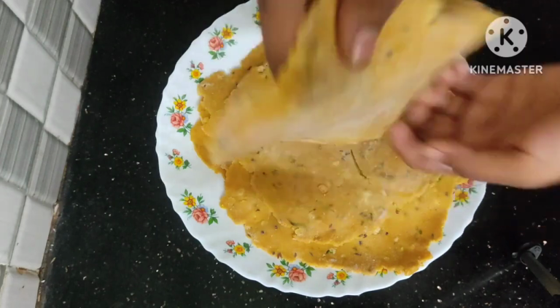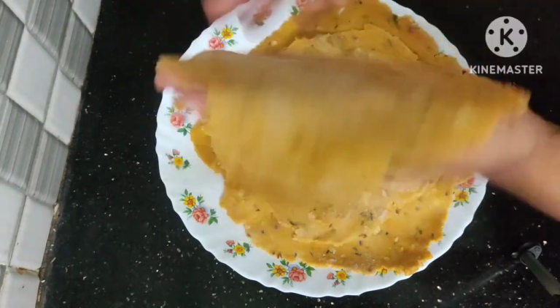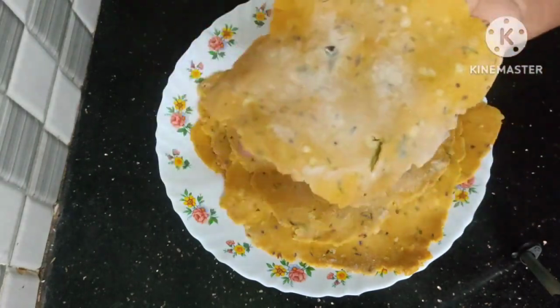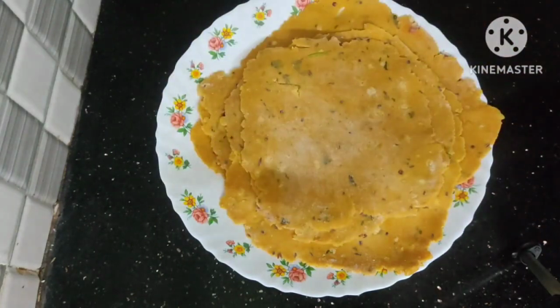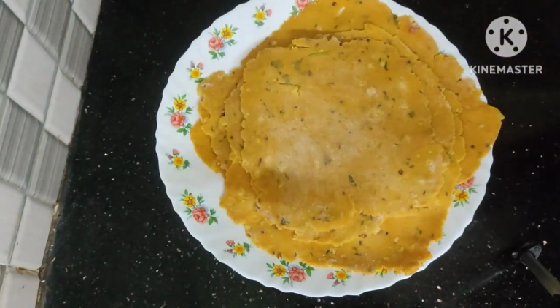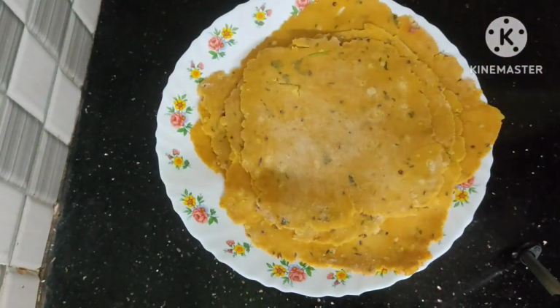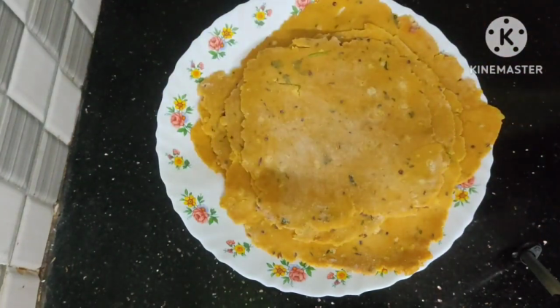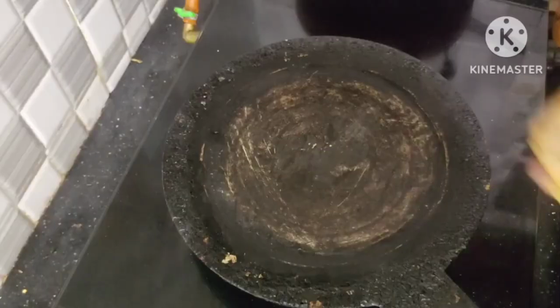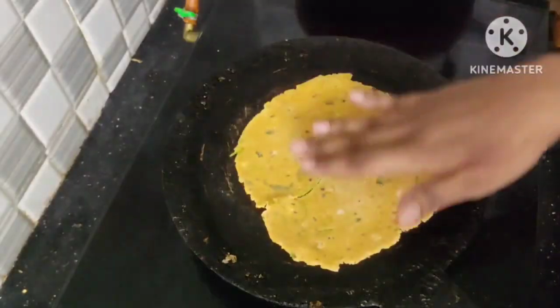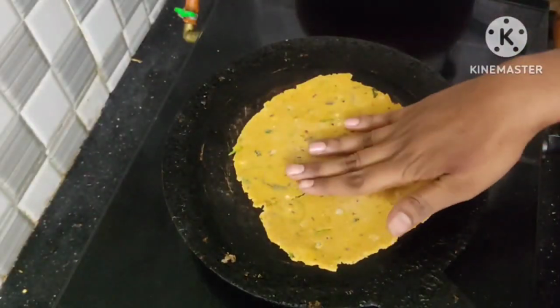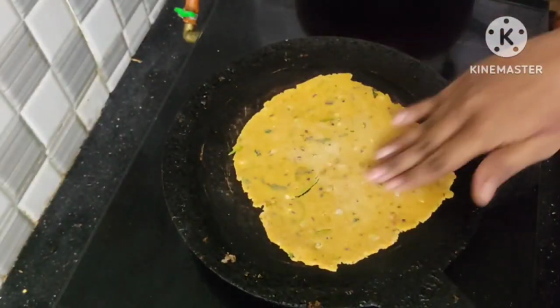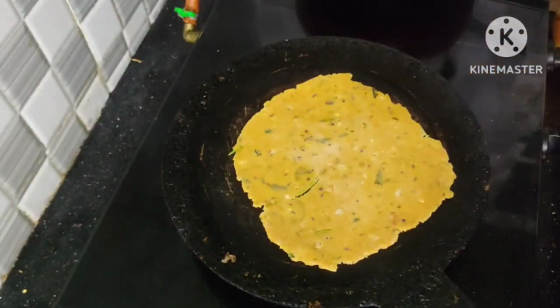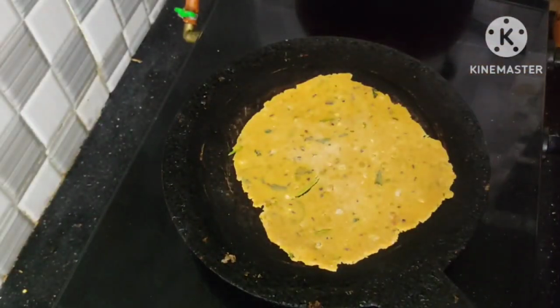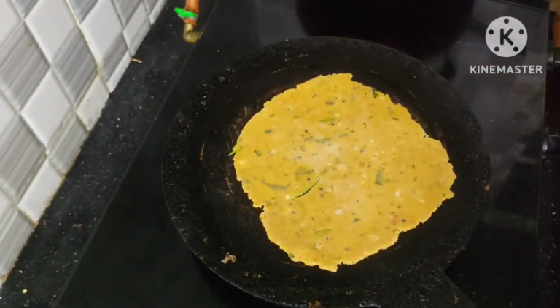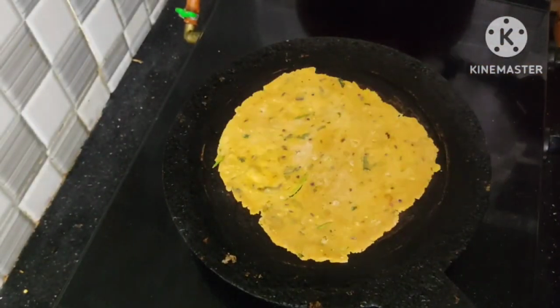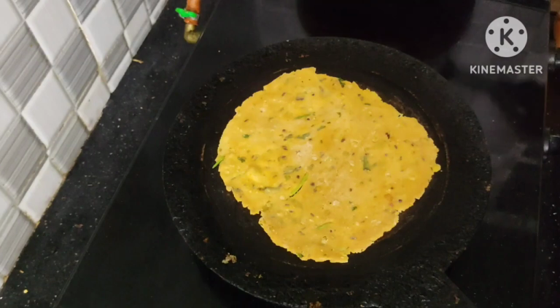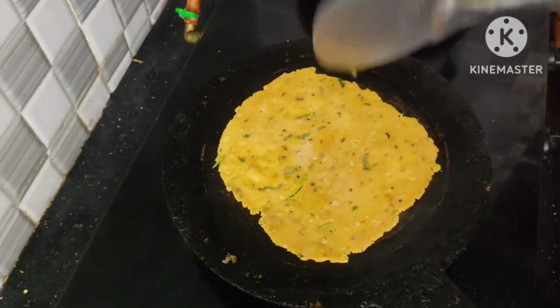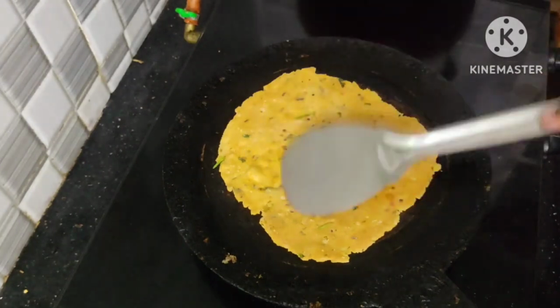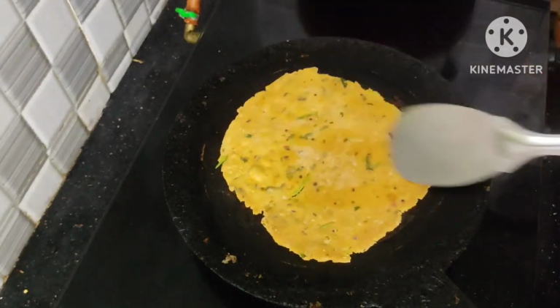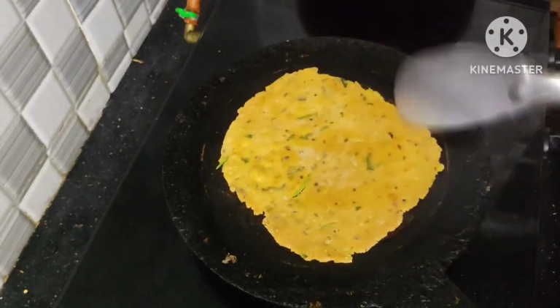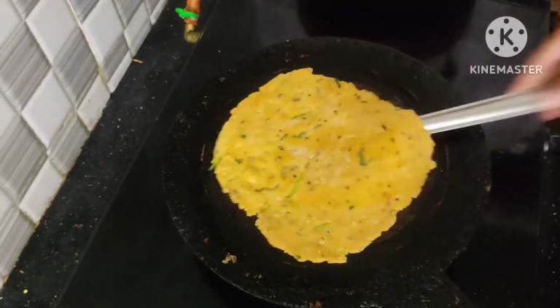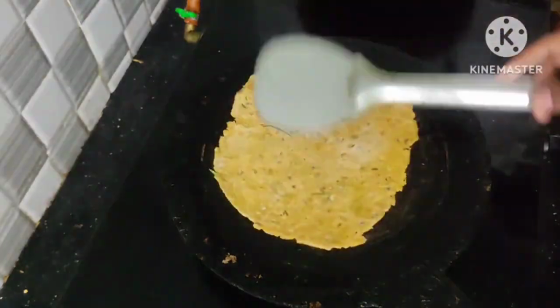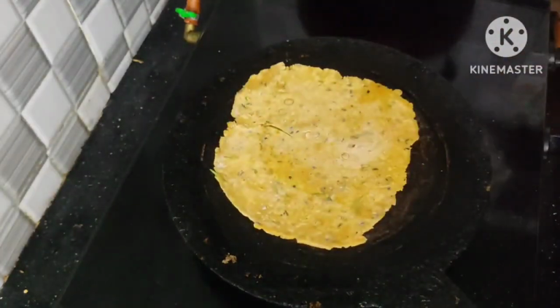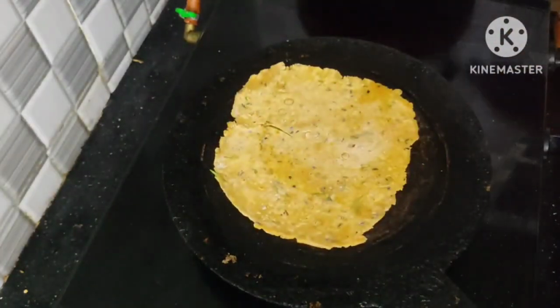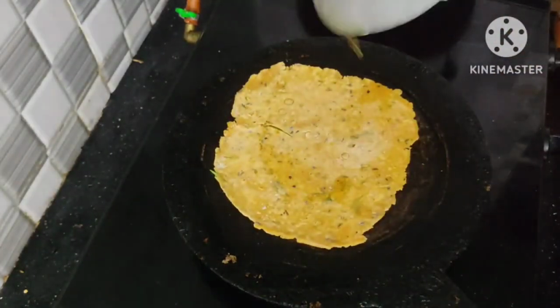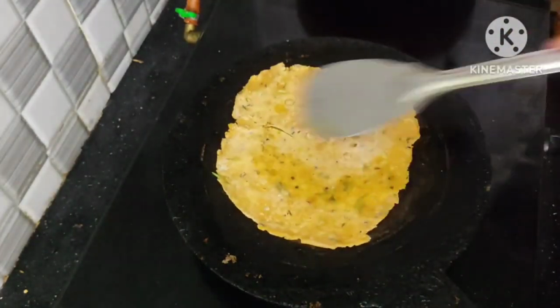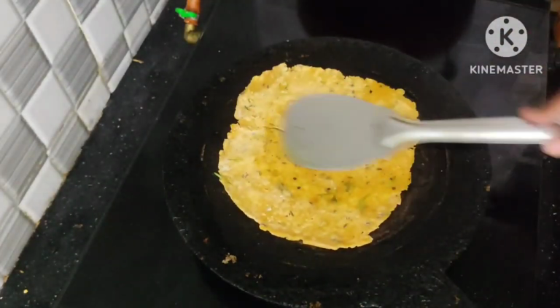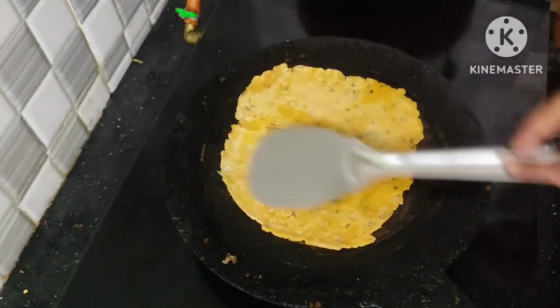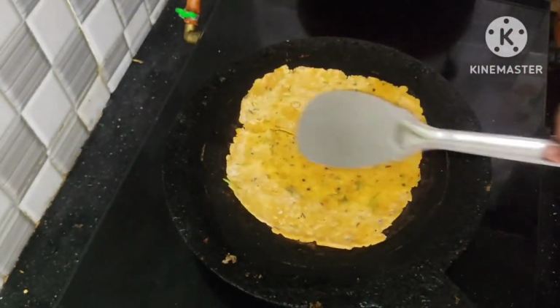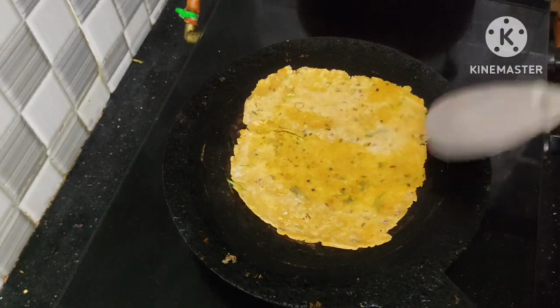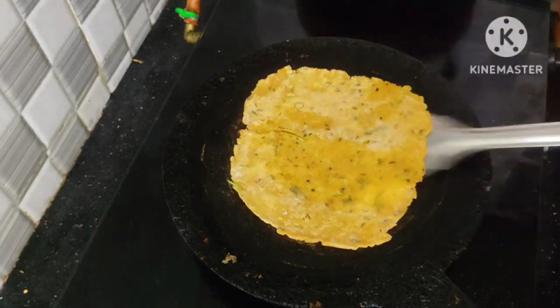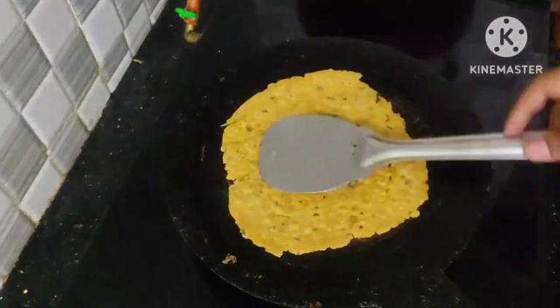I will add this to the first step and add oil to the dish. The taste is very good. You can eat it as well.